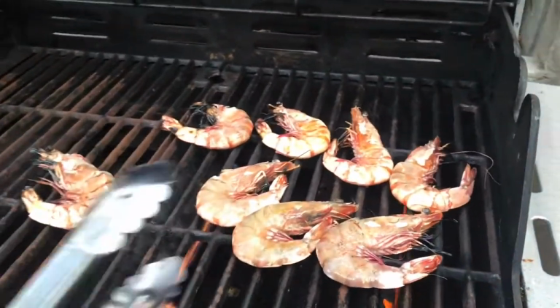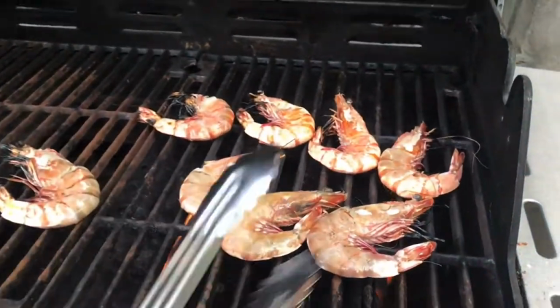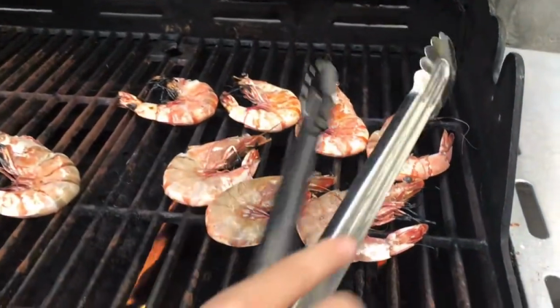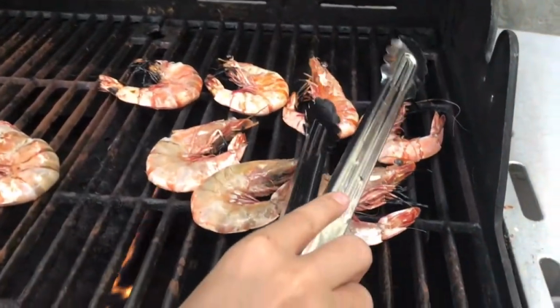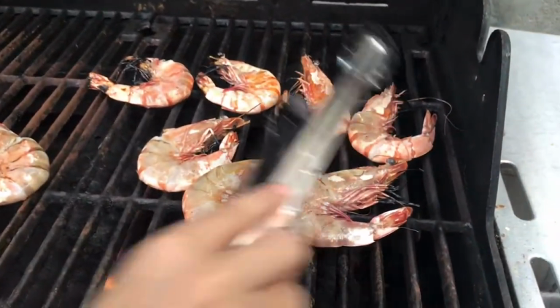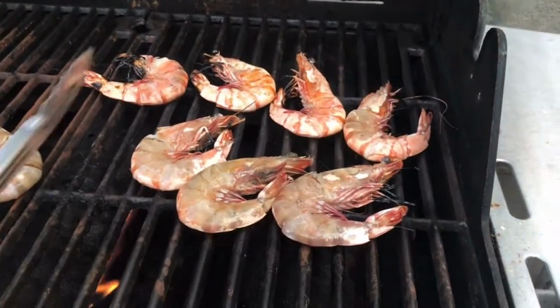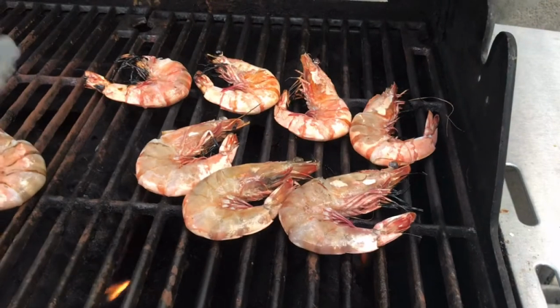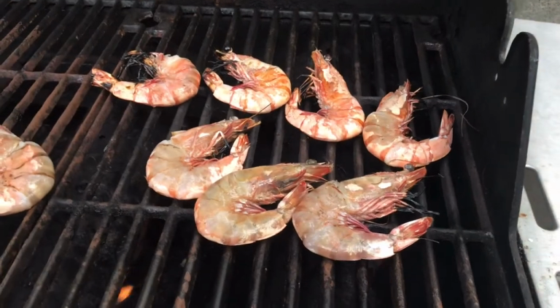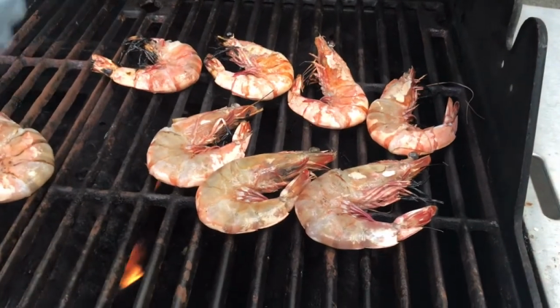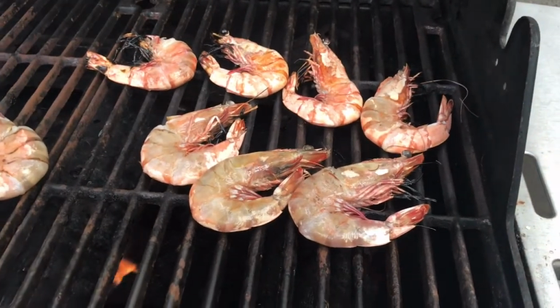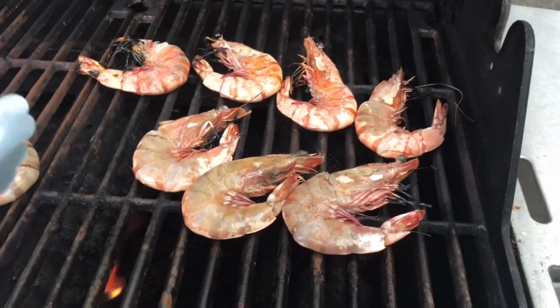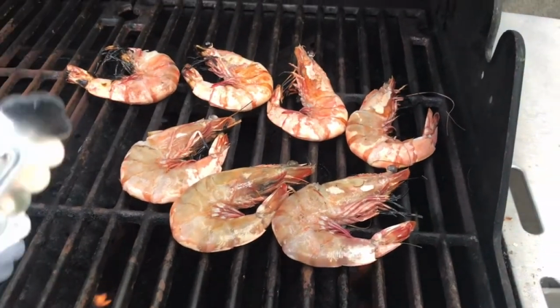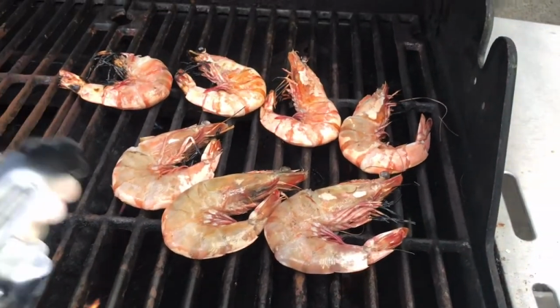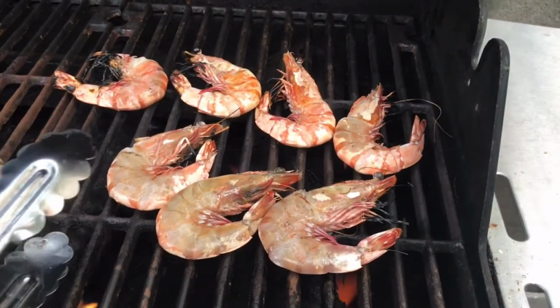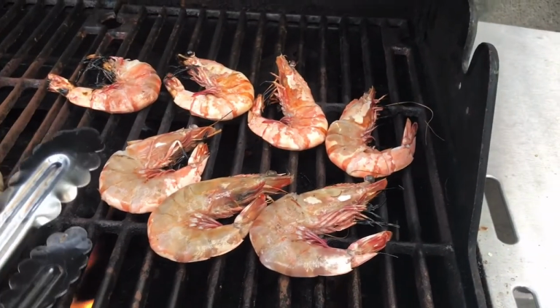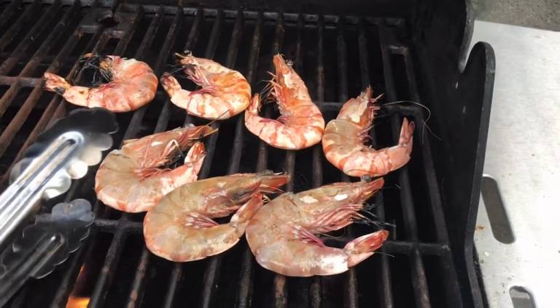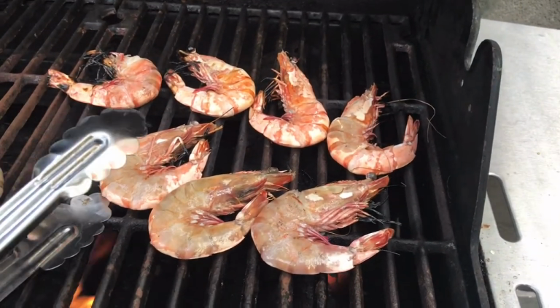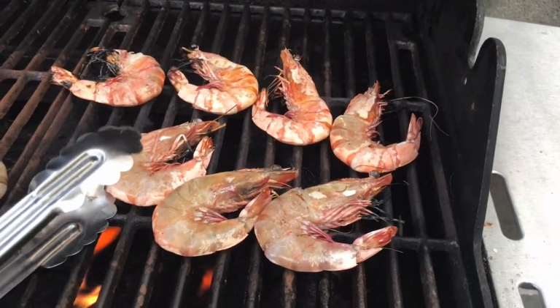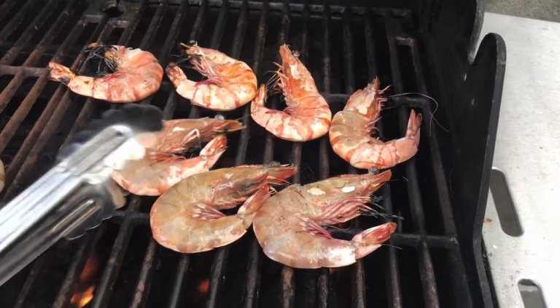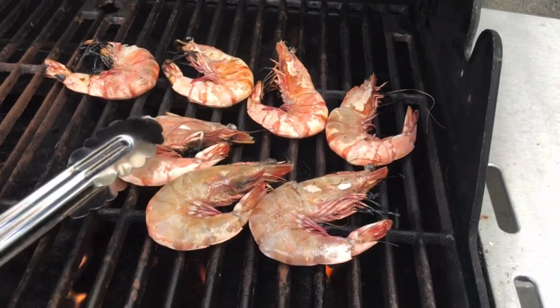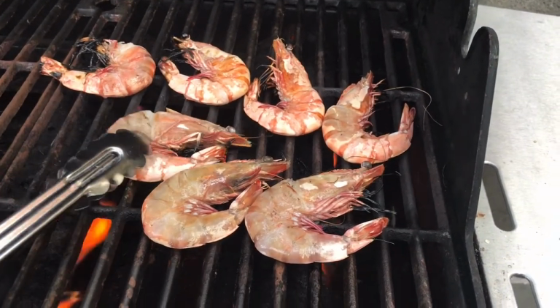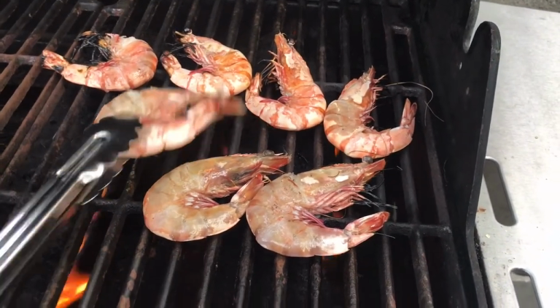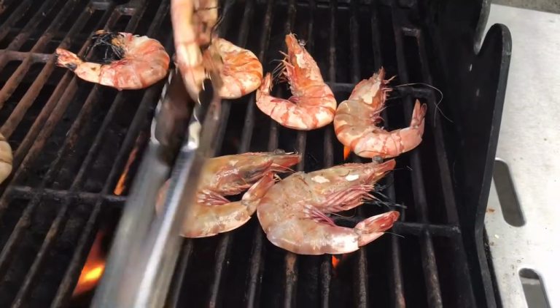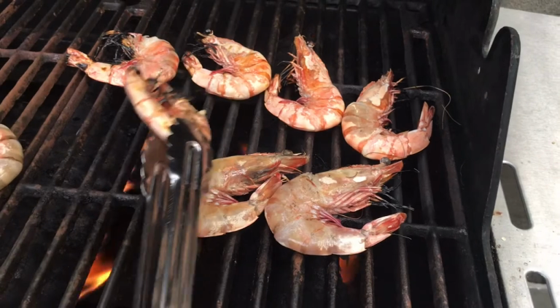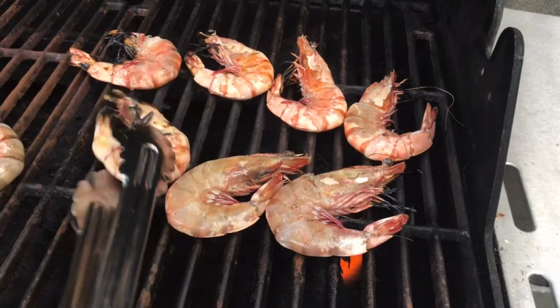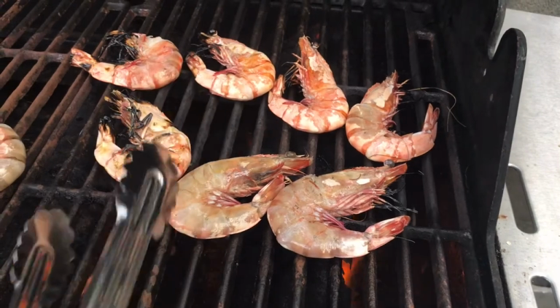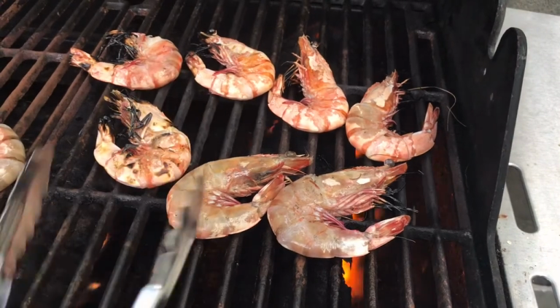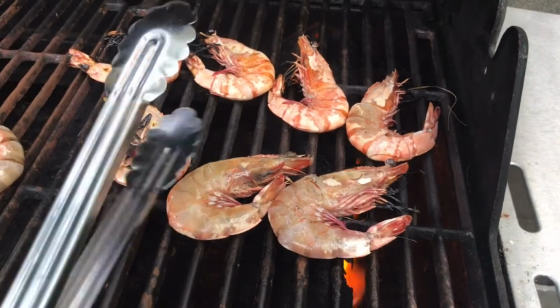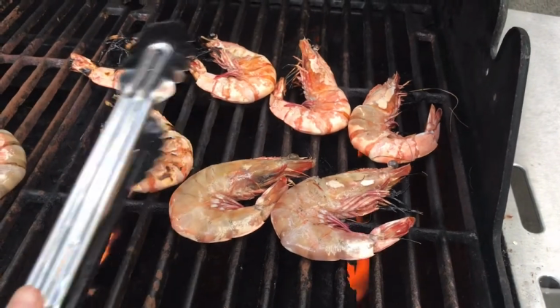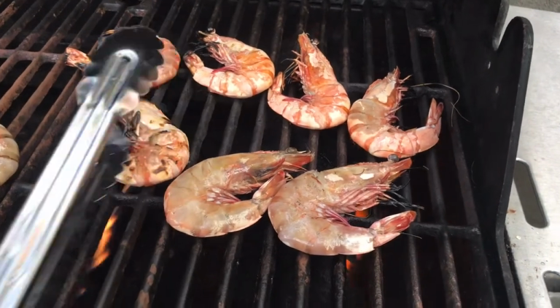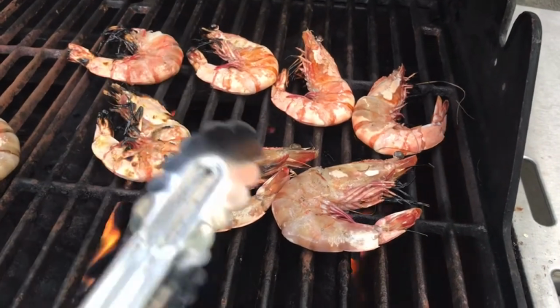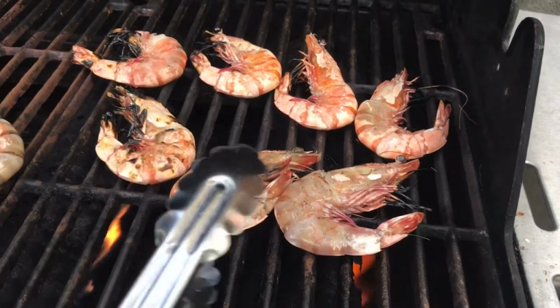I'm gonna flip them now. Make sure they look like this, because if it doesn't, well that means it's not cooked. Ooh, this one's a bit cooked.